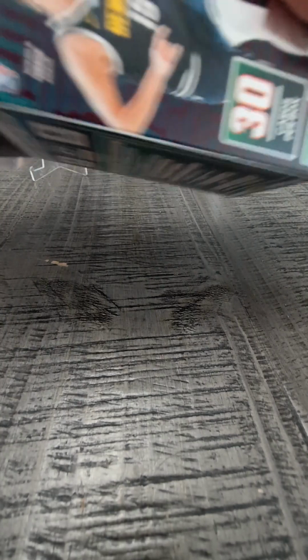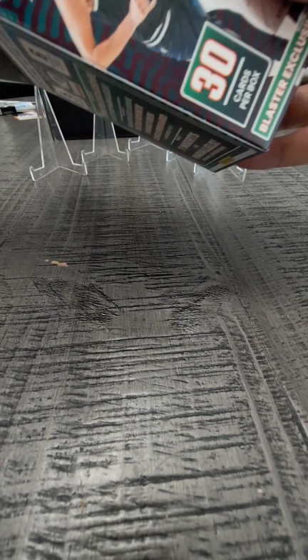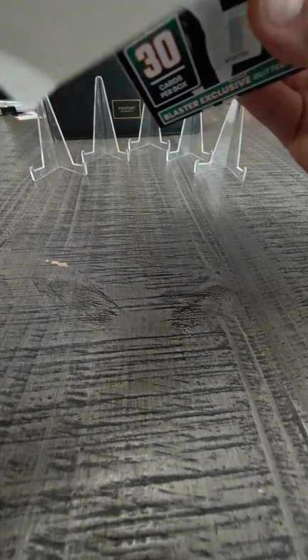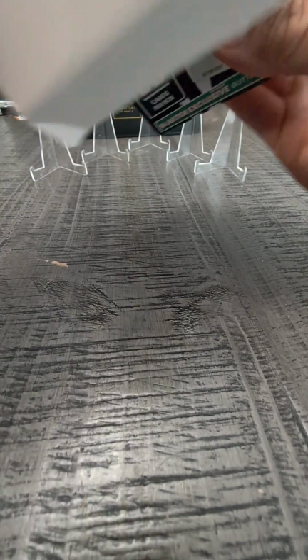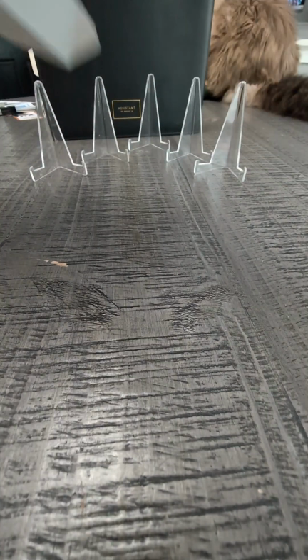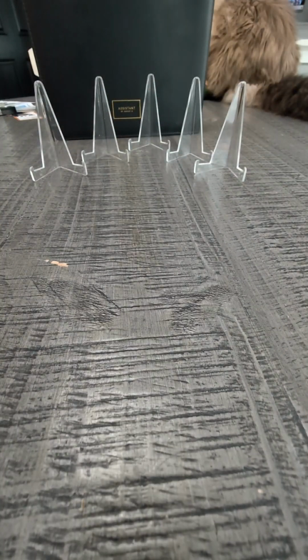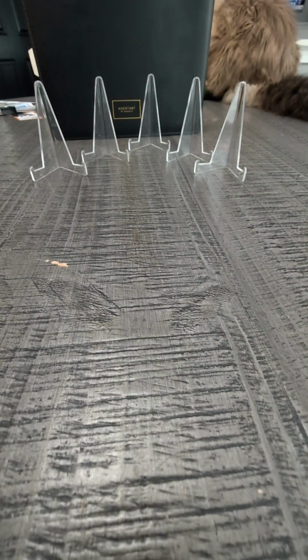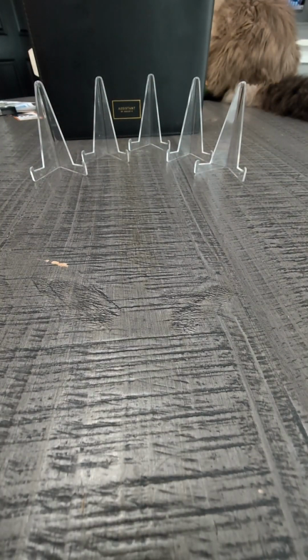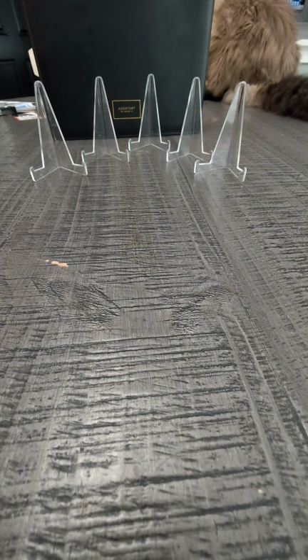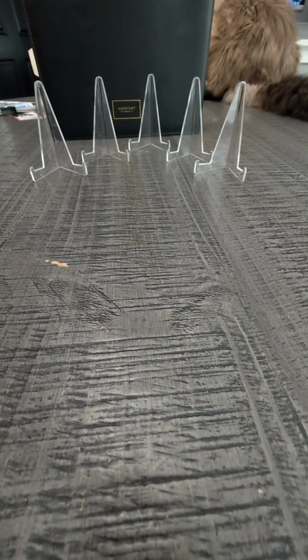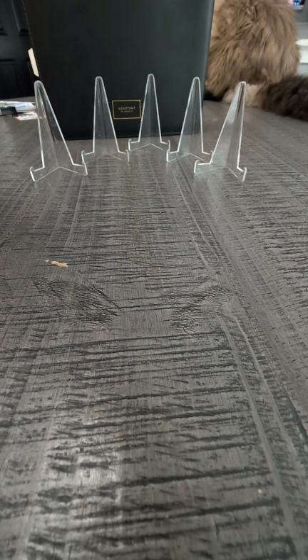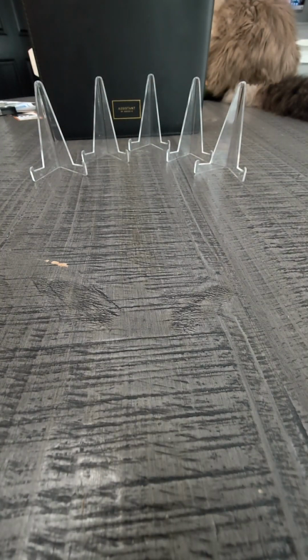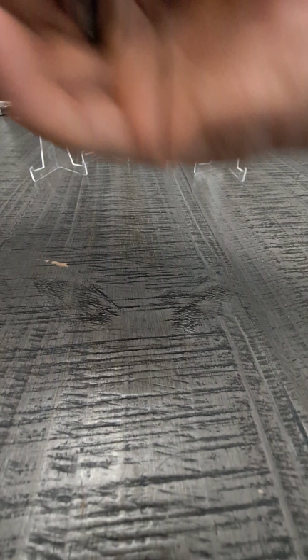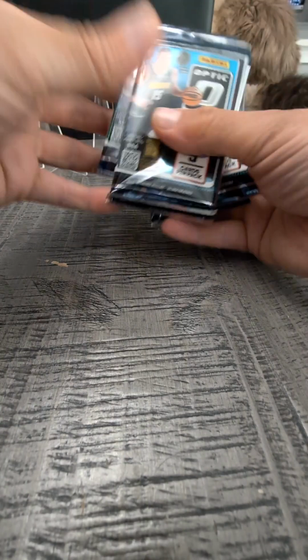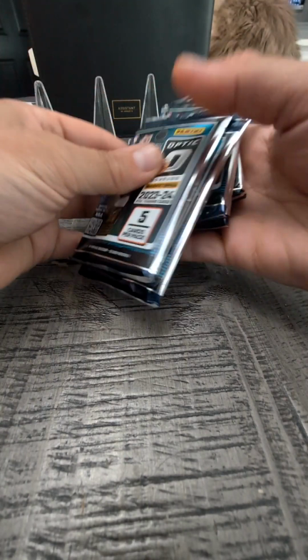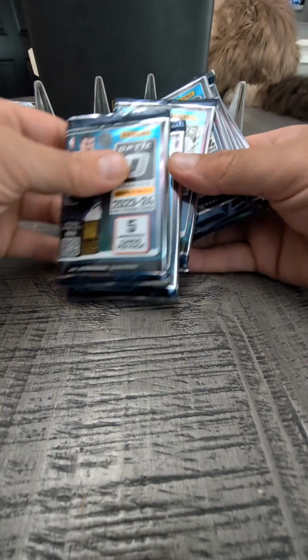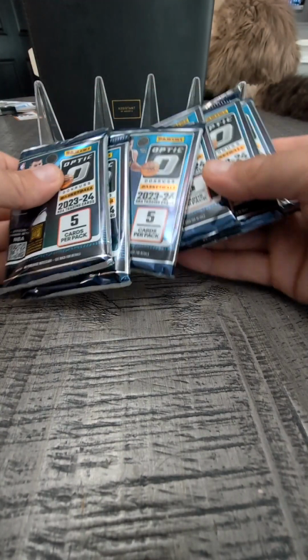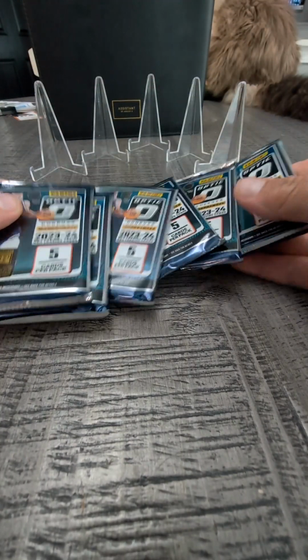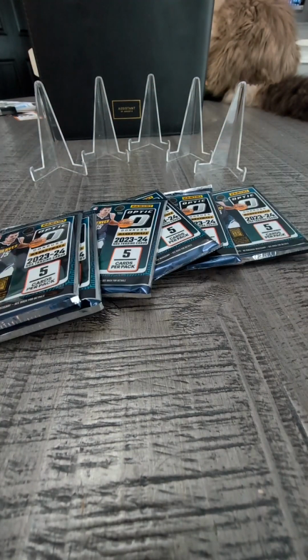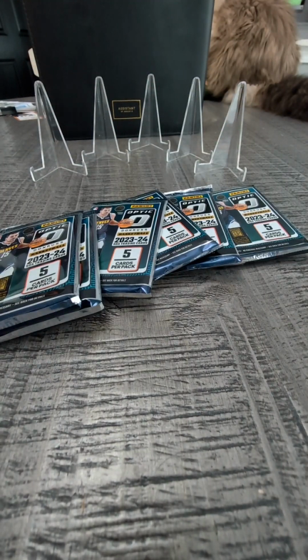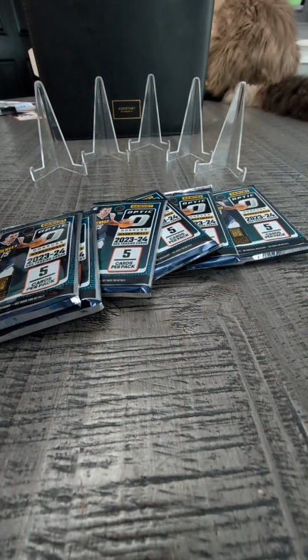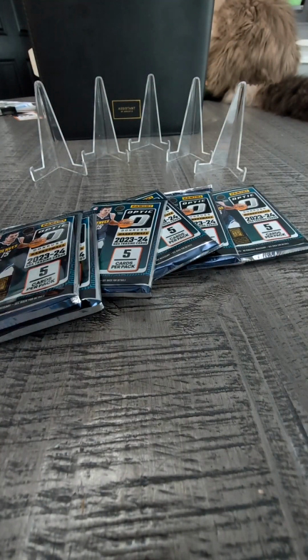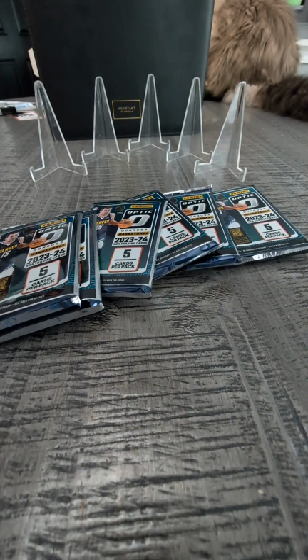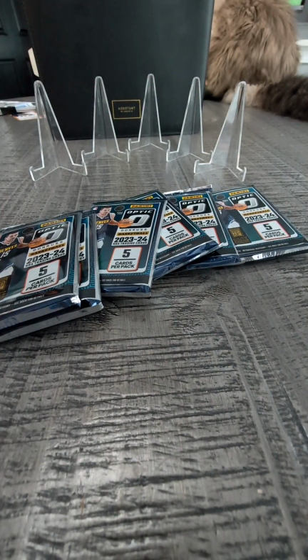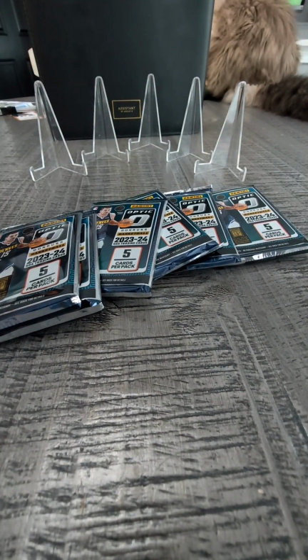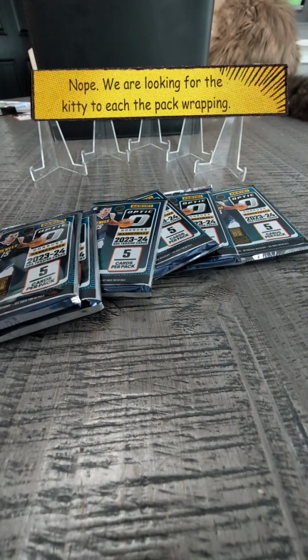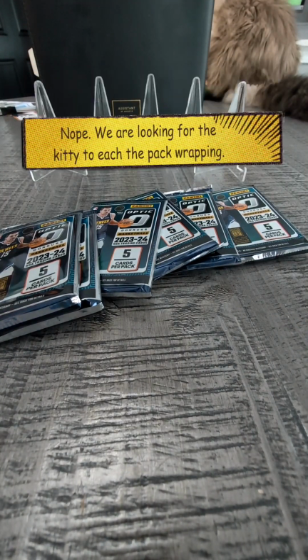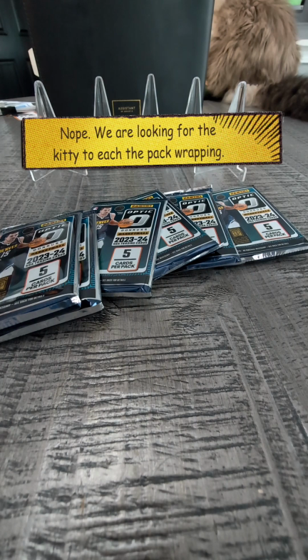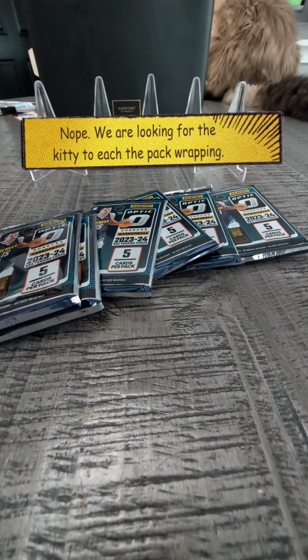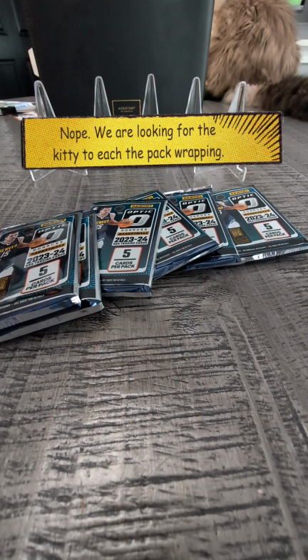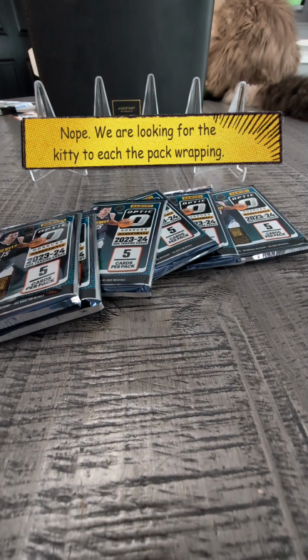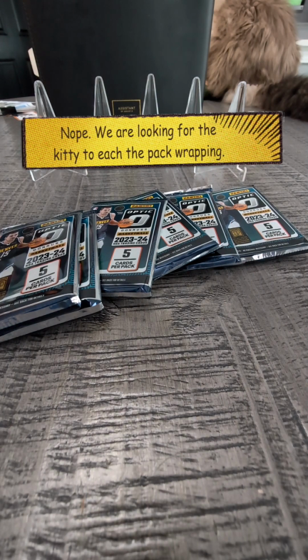So you only get 30 cards, 6 packs, 5 cards in each pack. So this will go quick. We are looking for Blaster Exclusive Glitter Parallels.